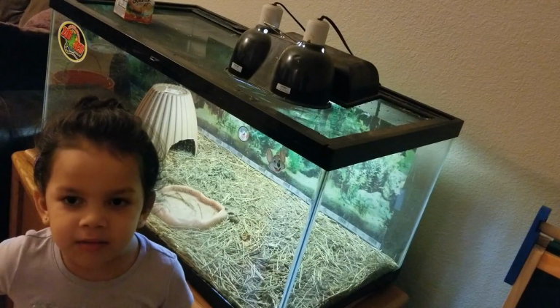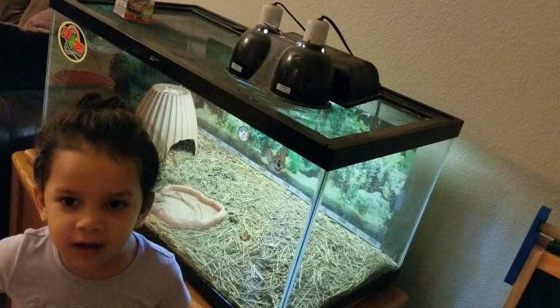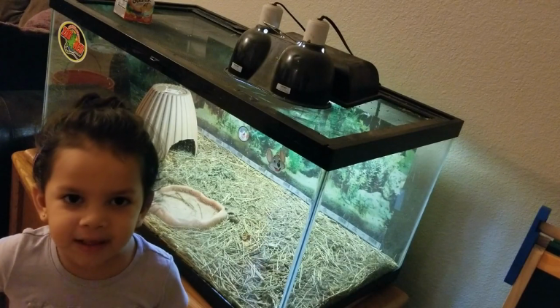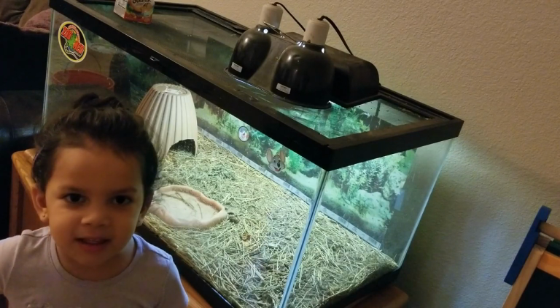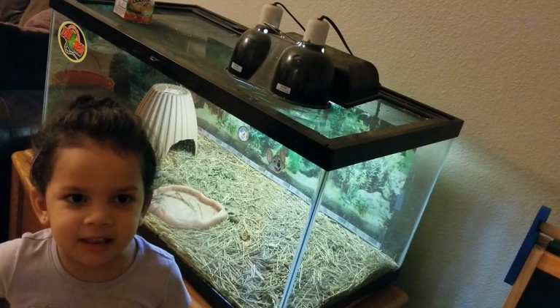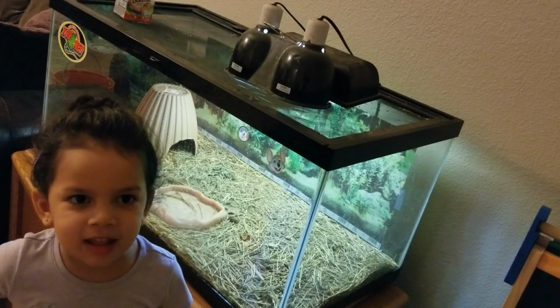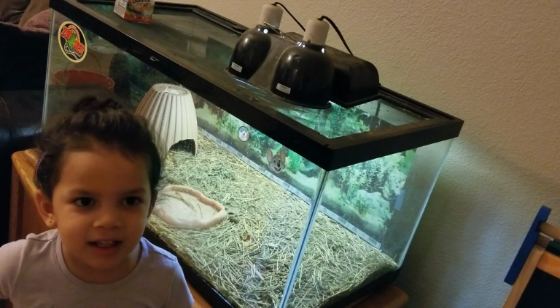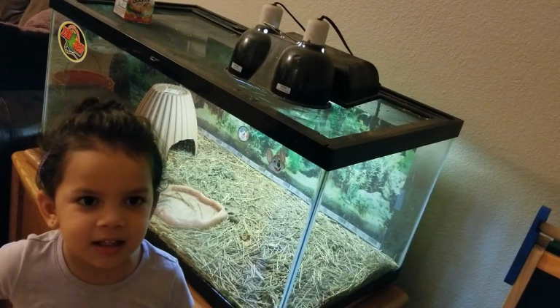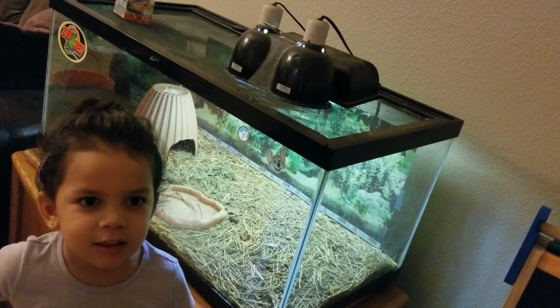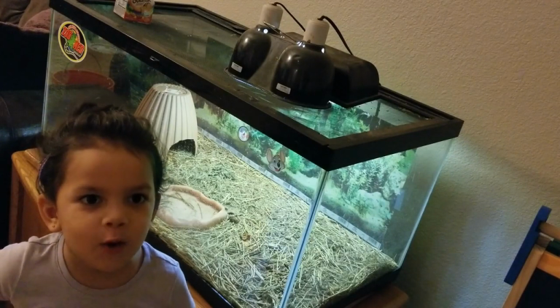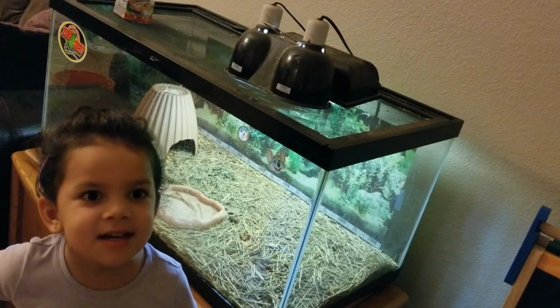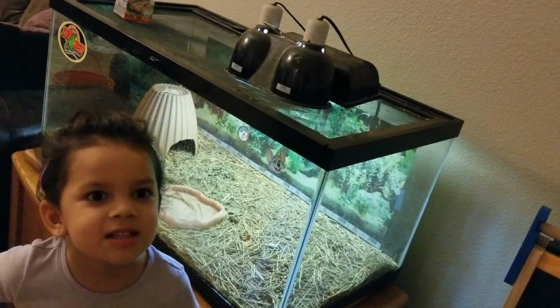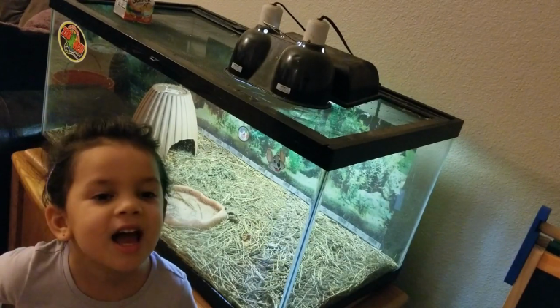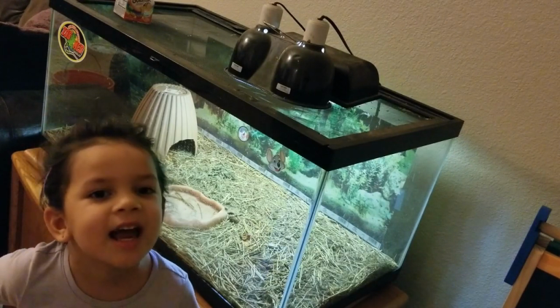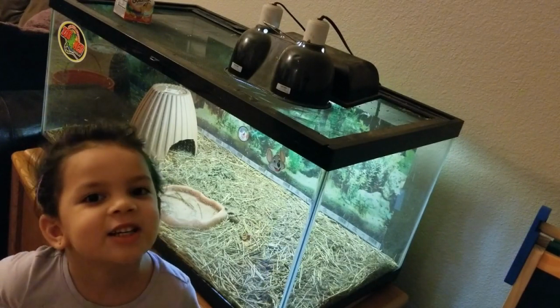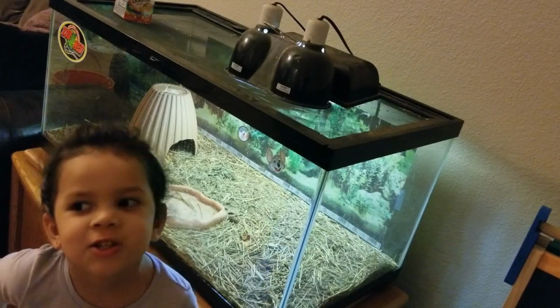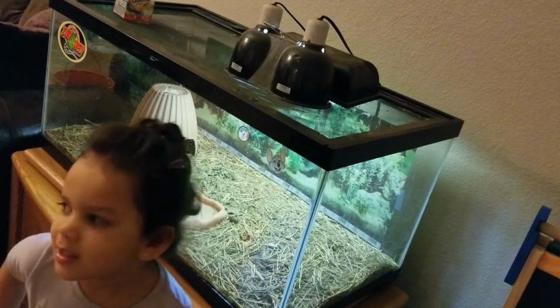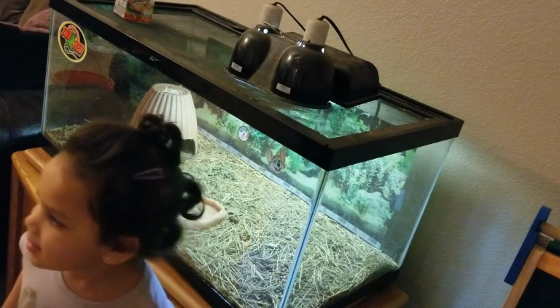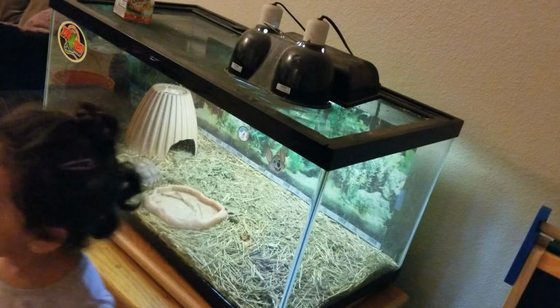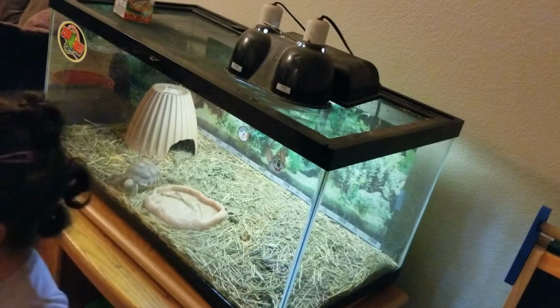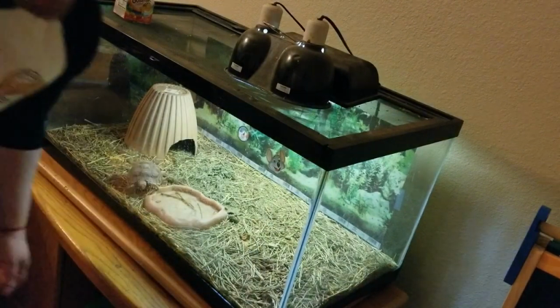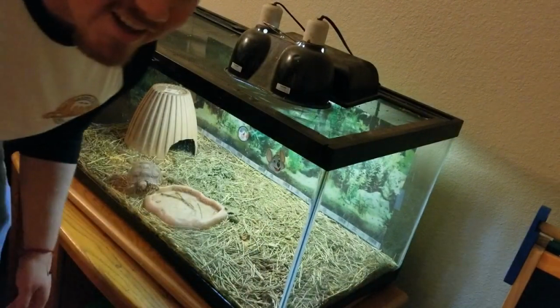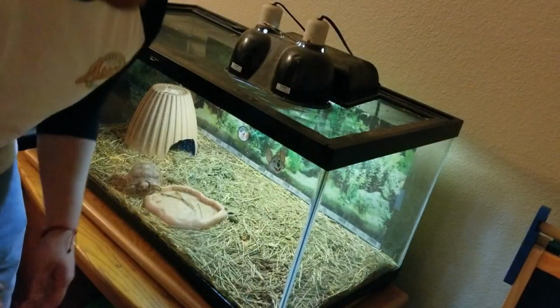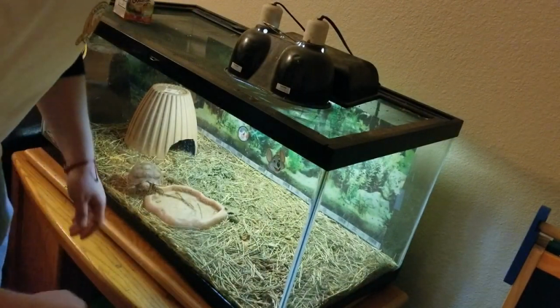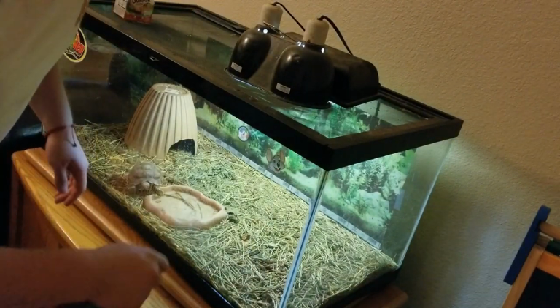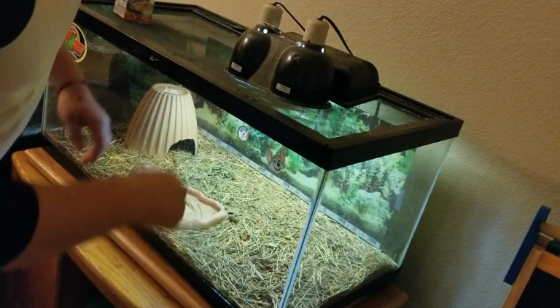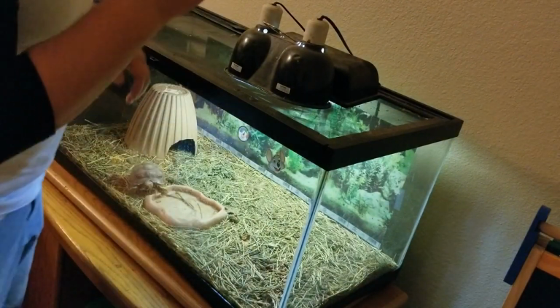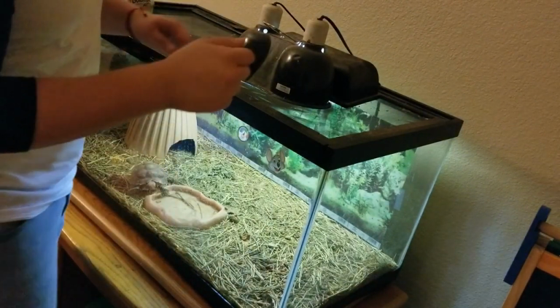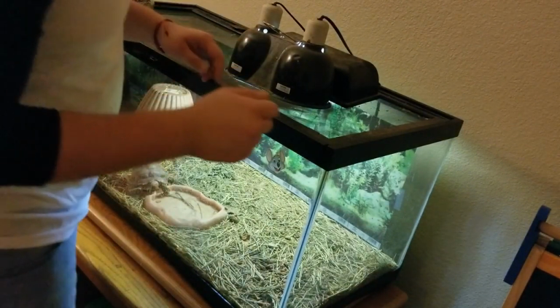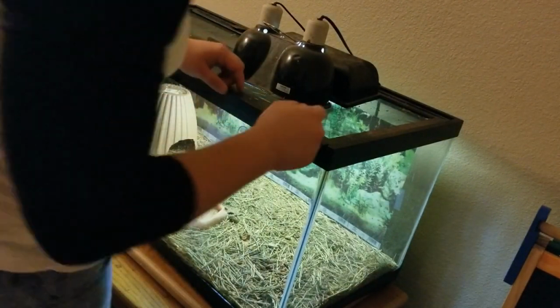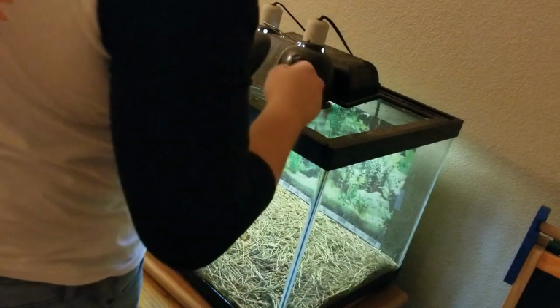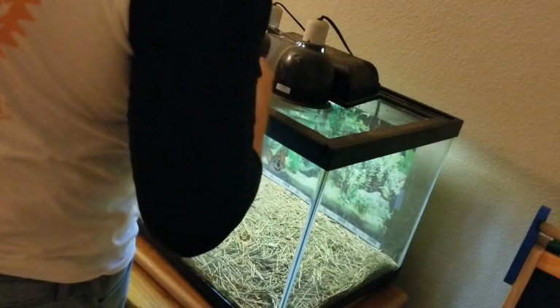We're going to be cleaning the tortoise cage today.